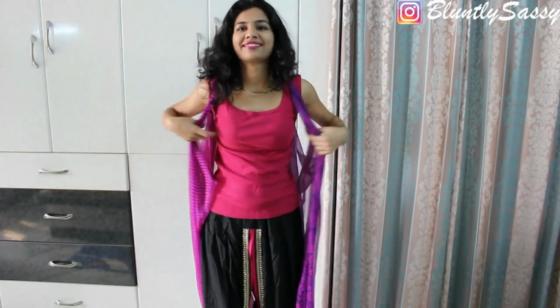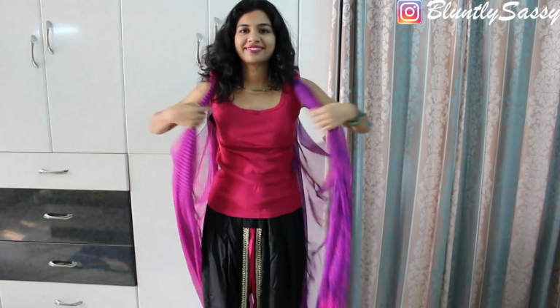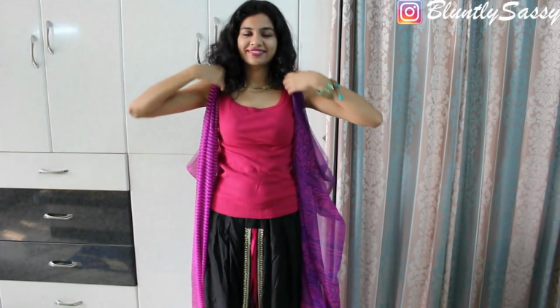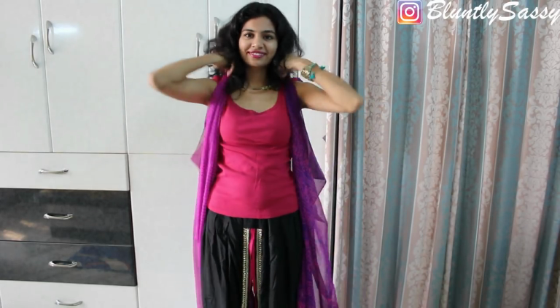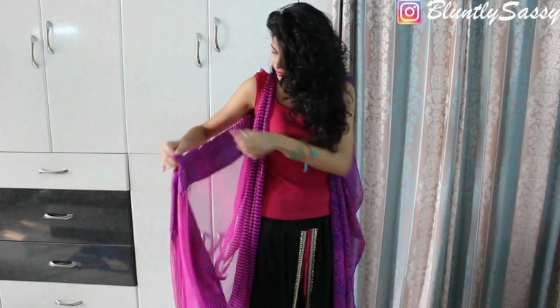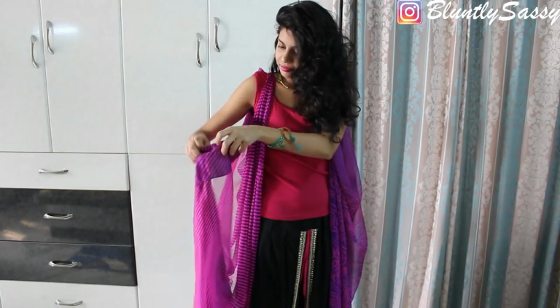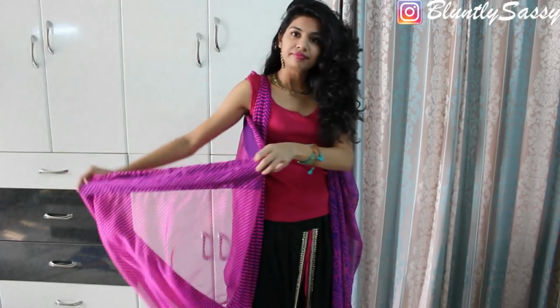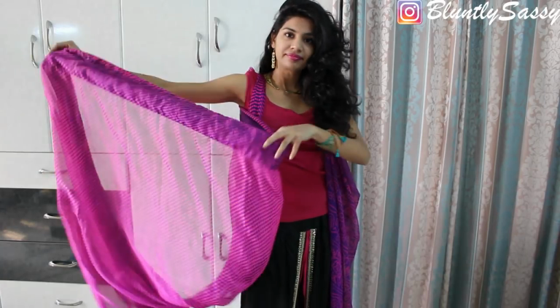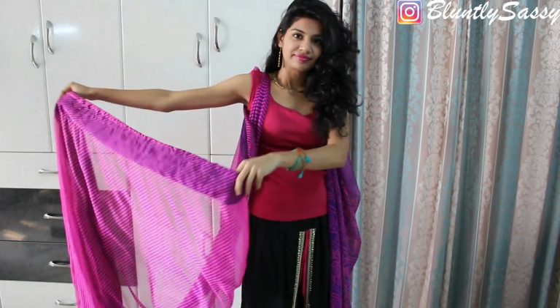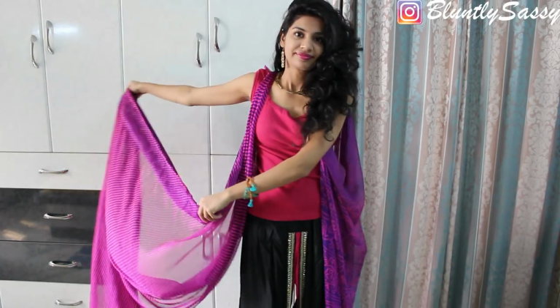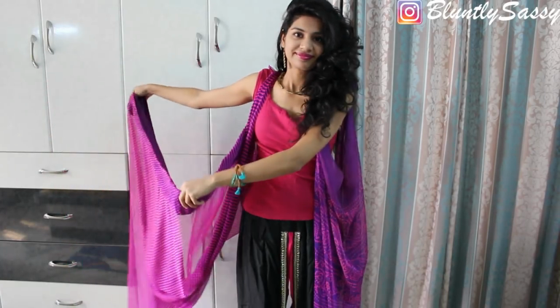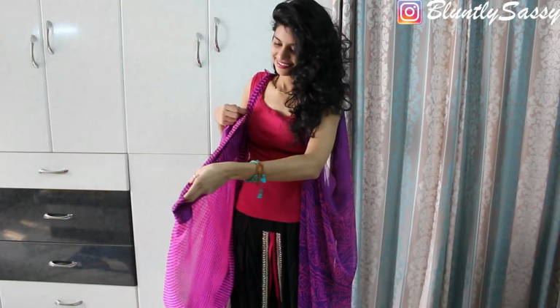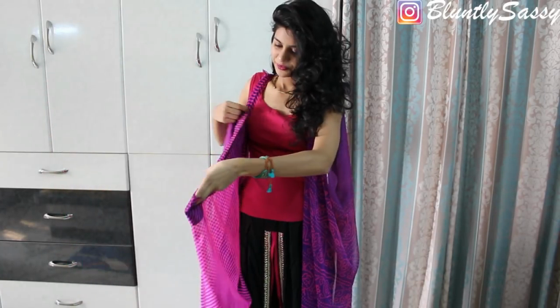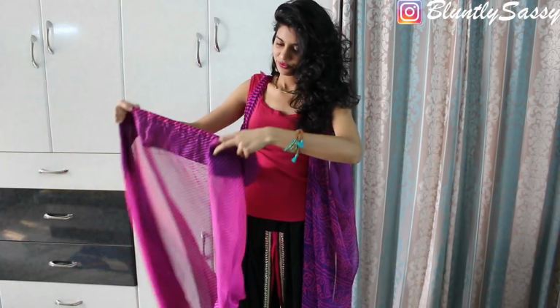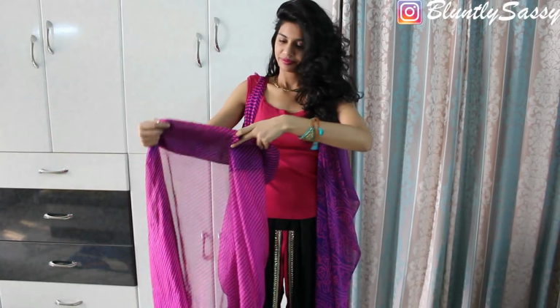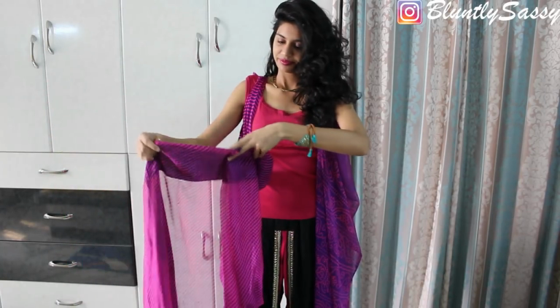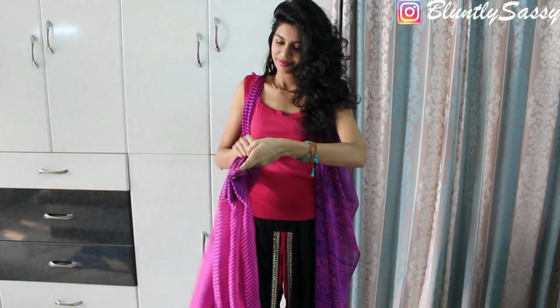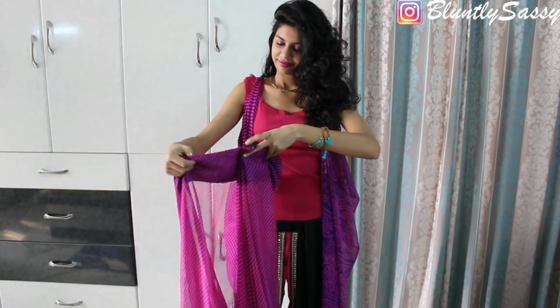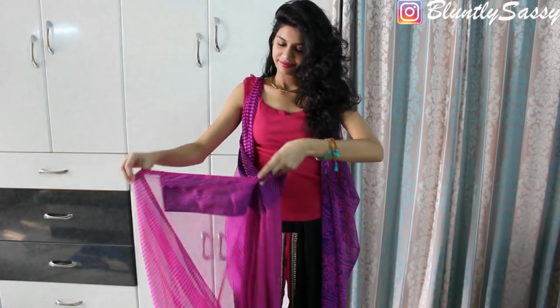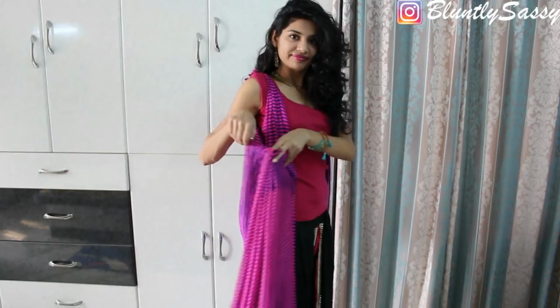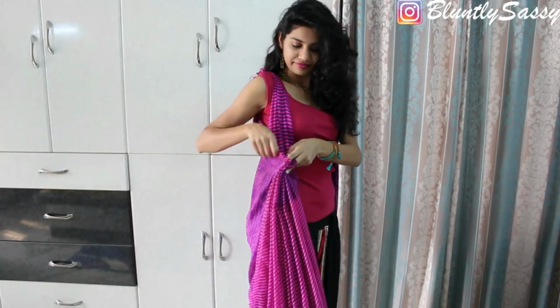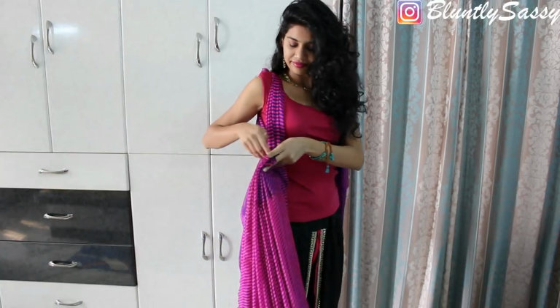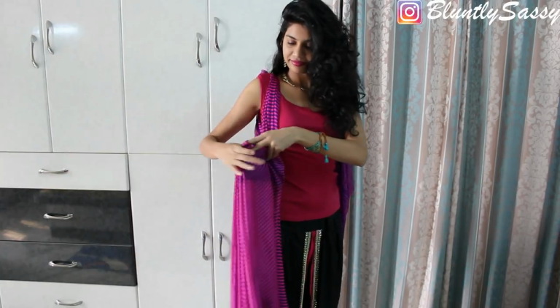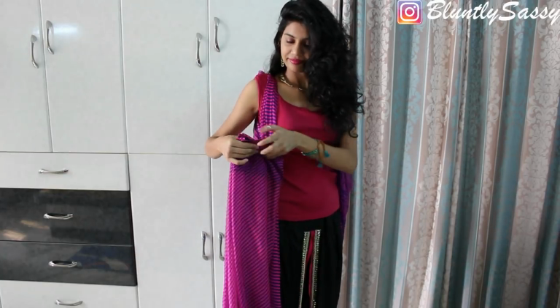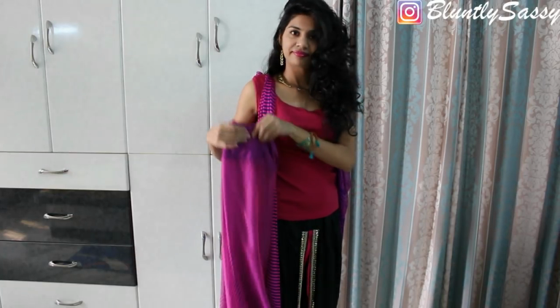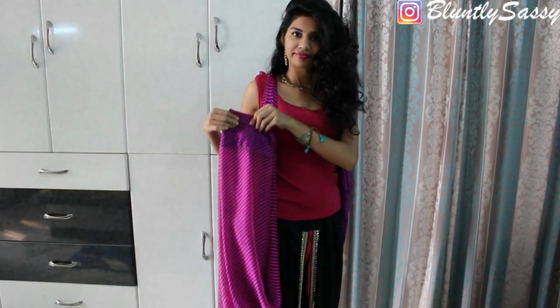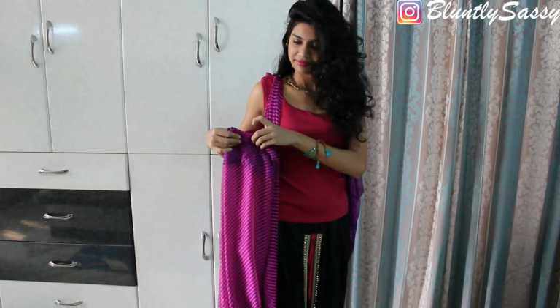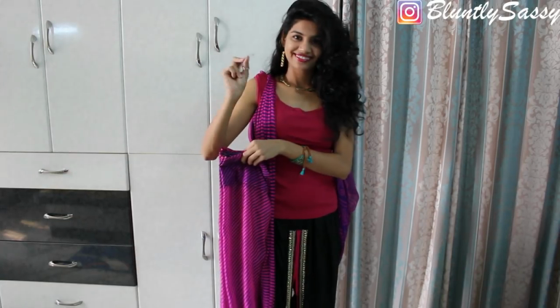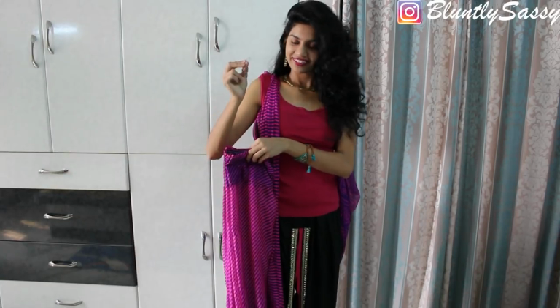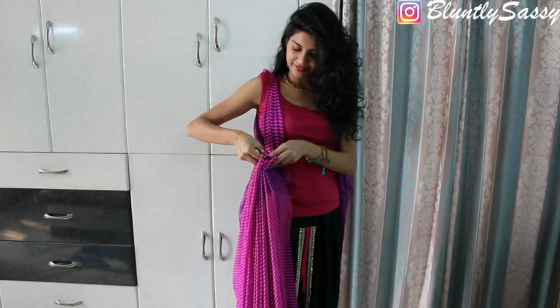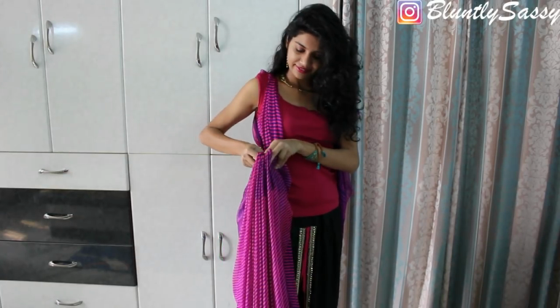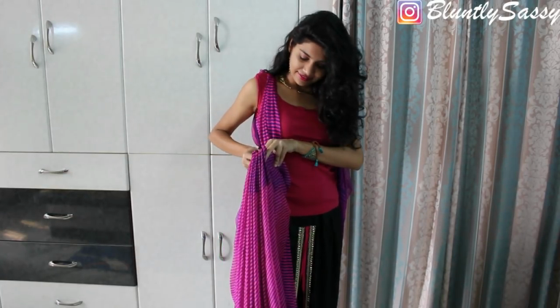Now take the saree to one side and start making pleats along the whole saree. Secure the pleats with a safety pin so they do not get displaced.